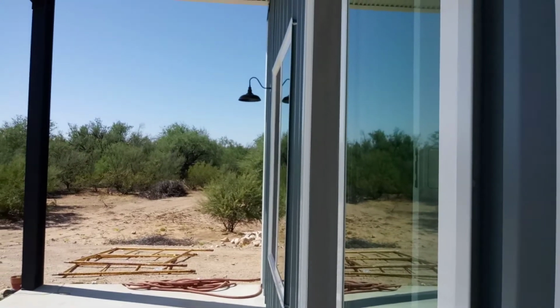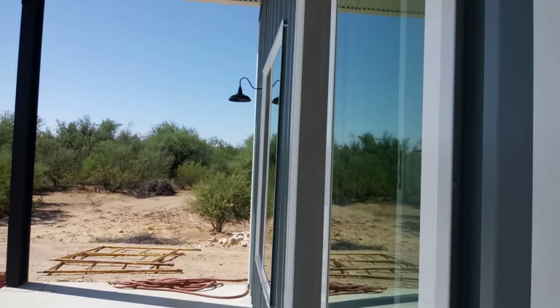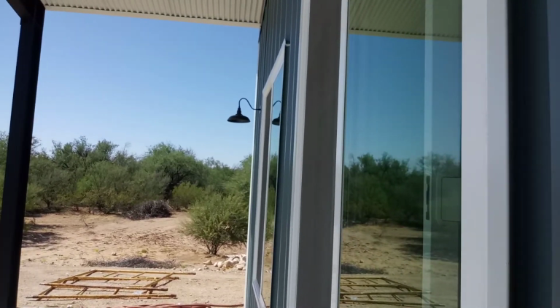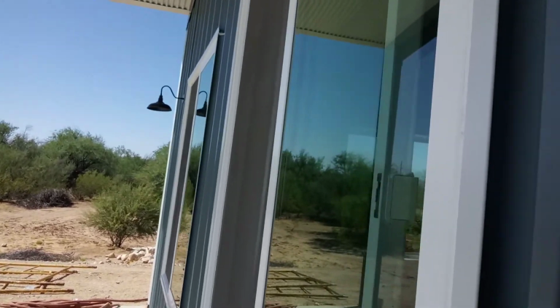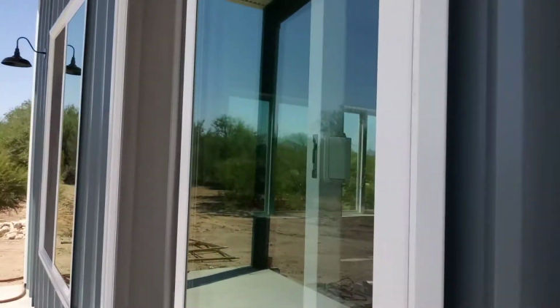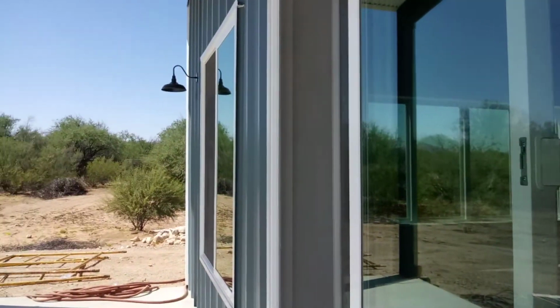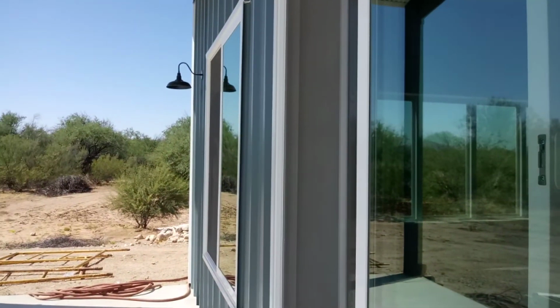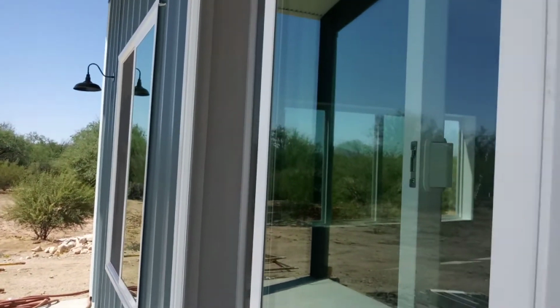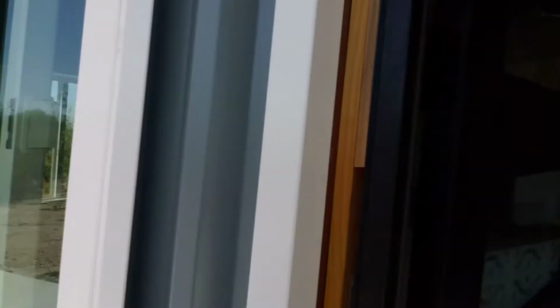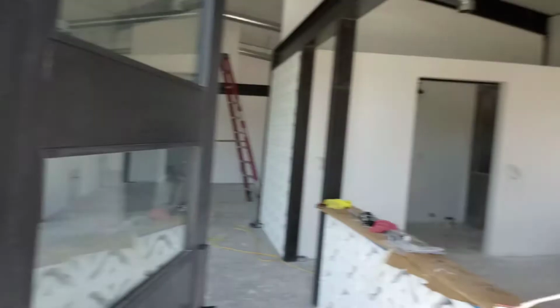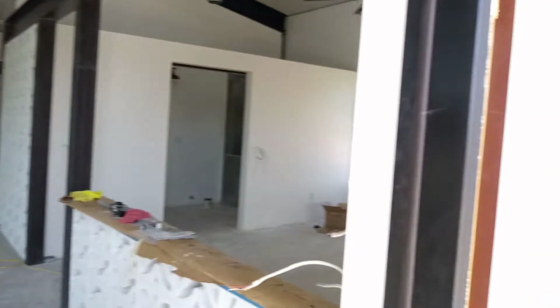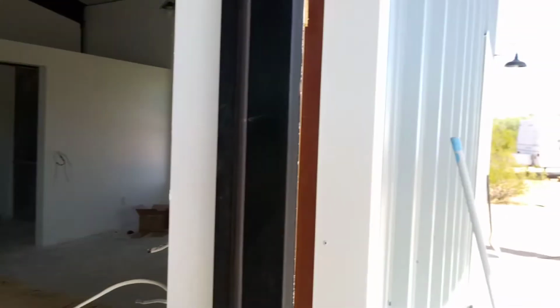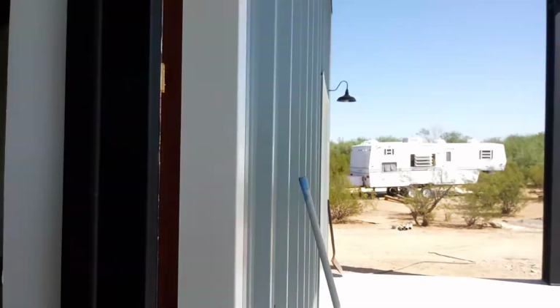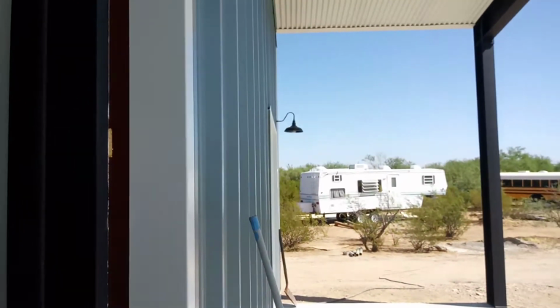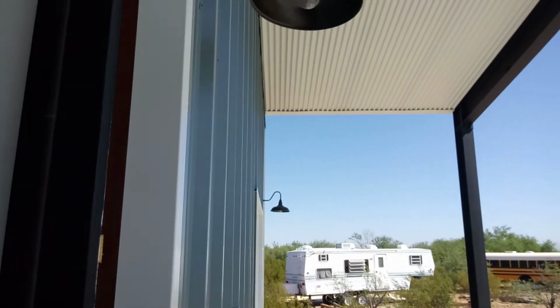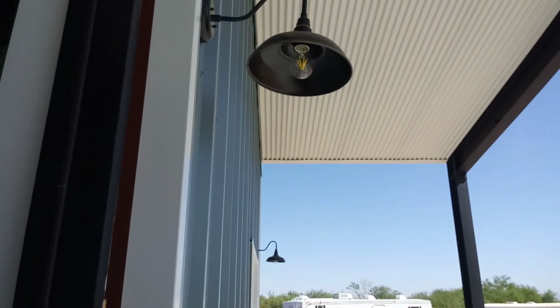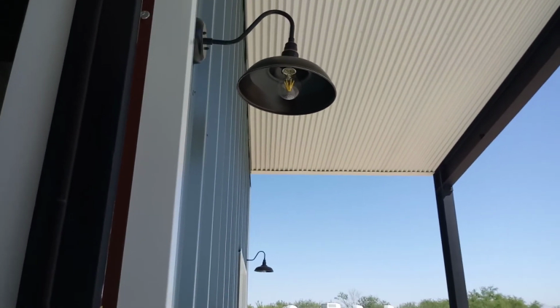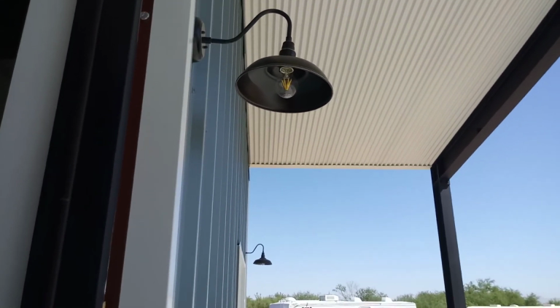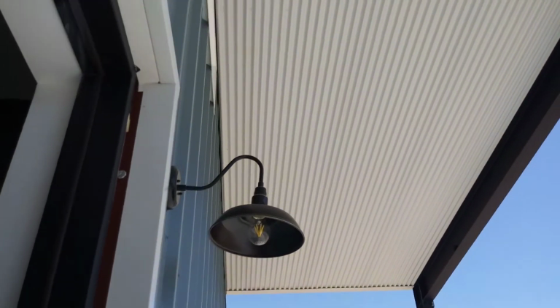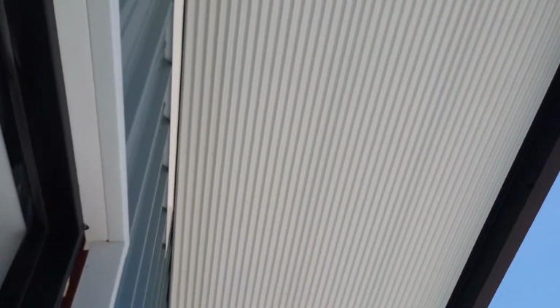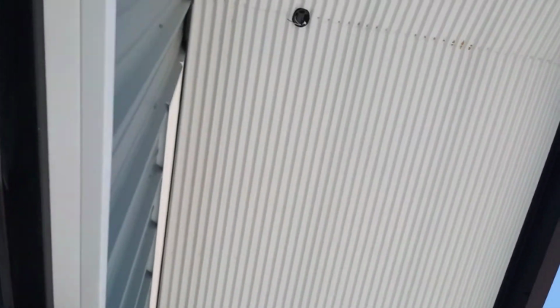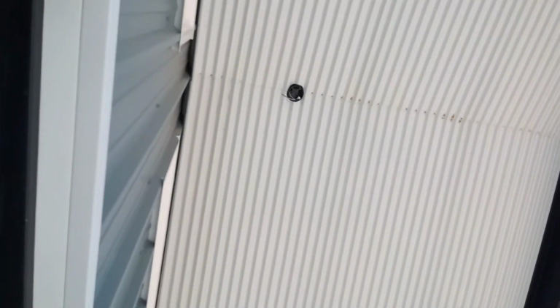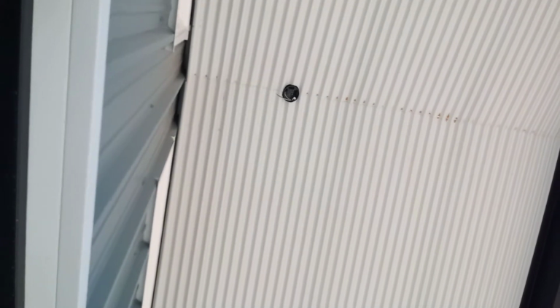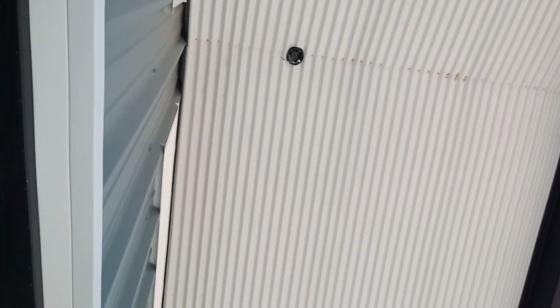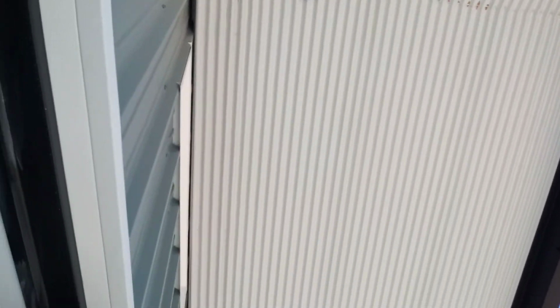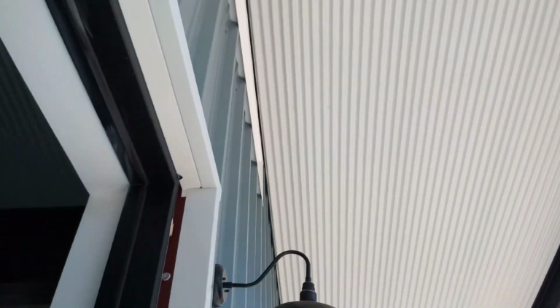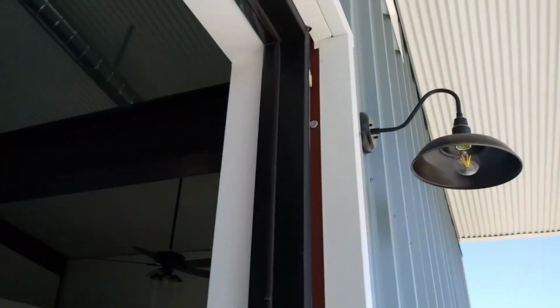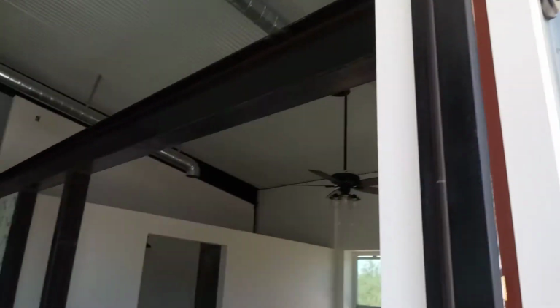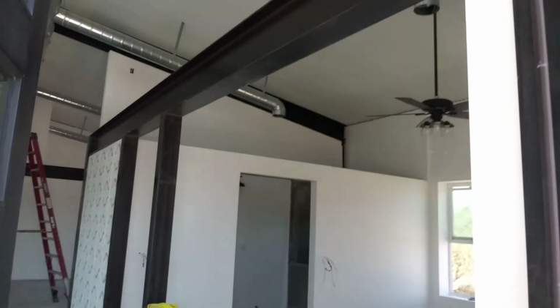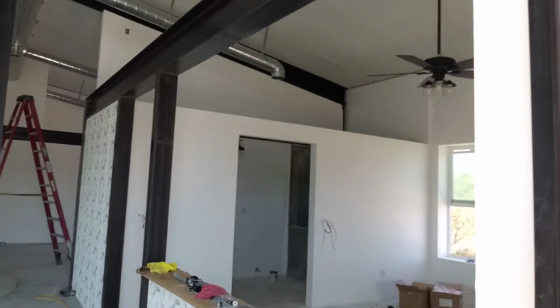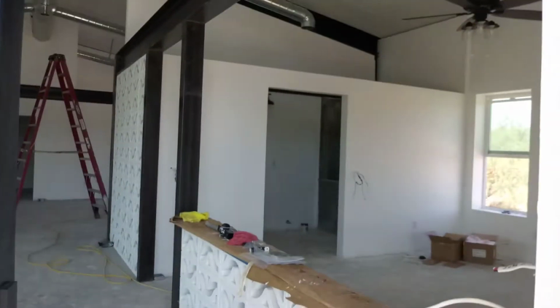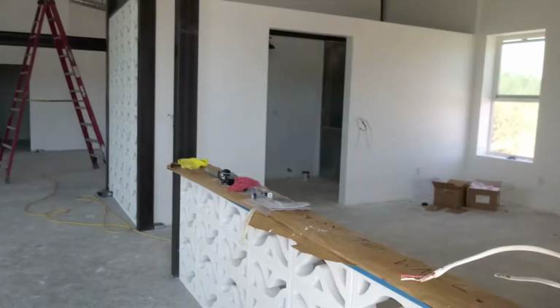They have all of the goosenecks up around the house. We have one more light that goes right here in front of the door — it's a chandelier that hangs, and they still have to put that up.